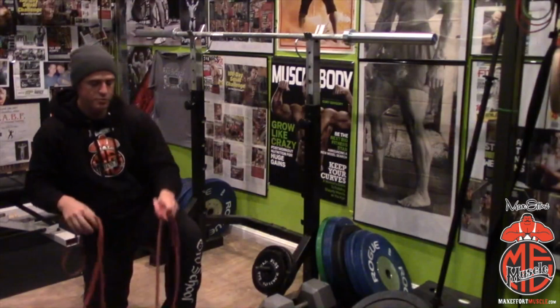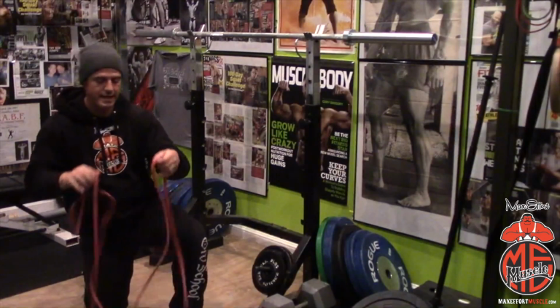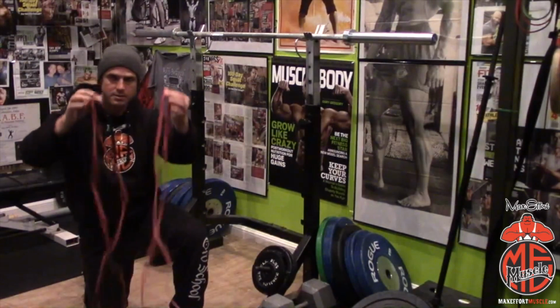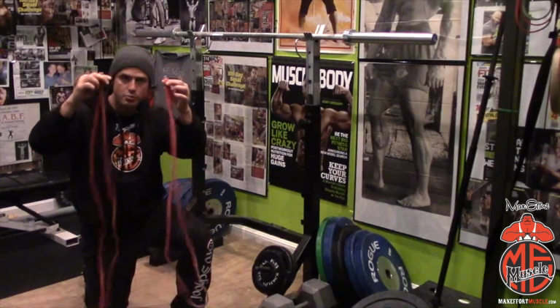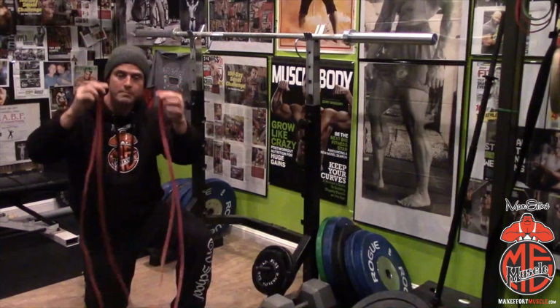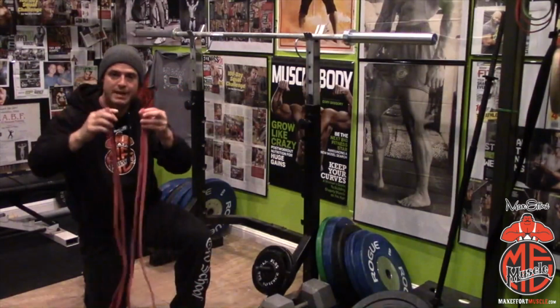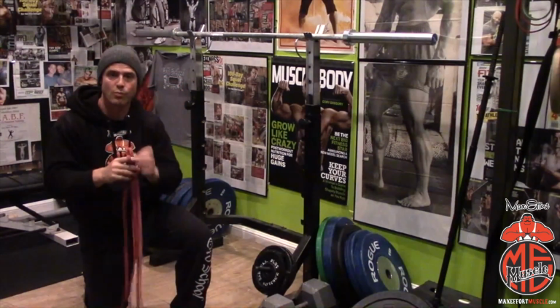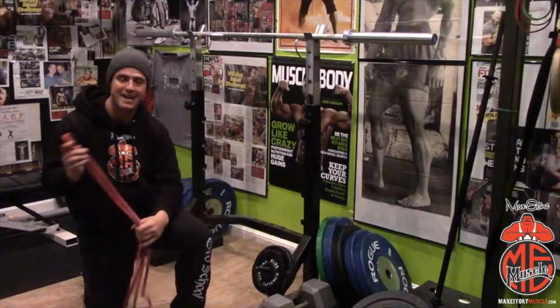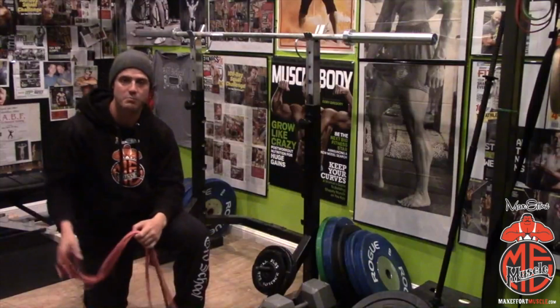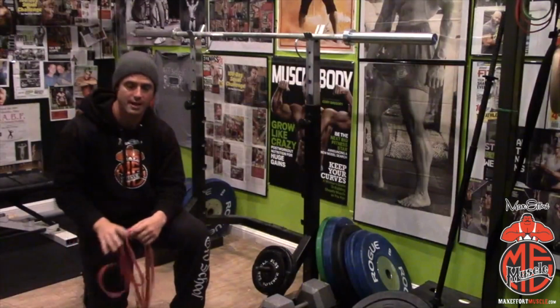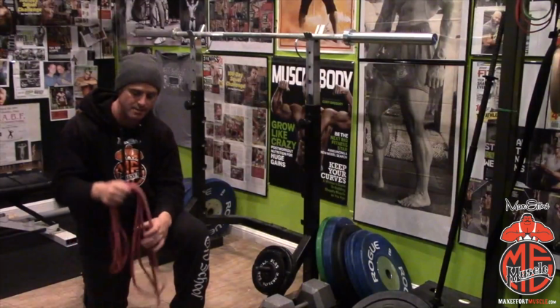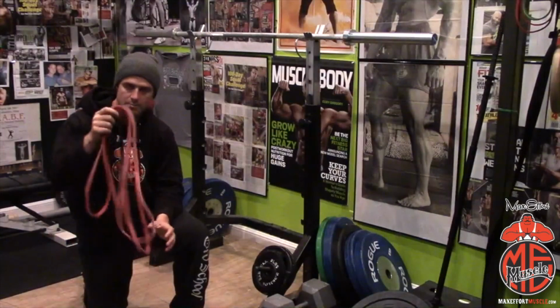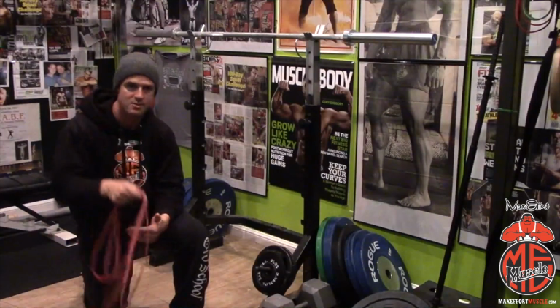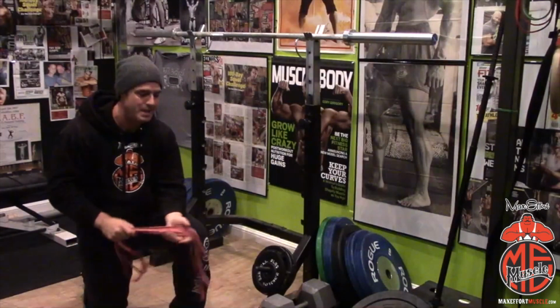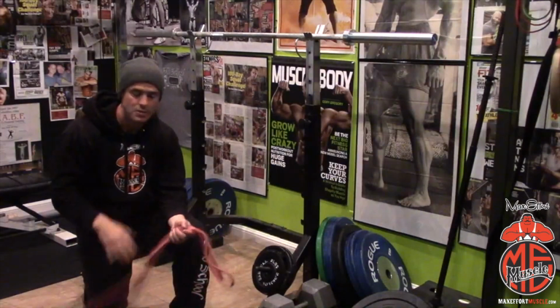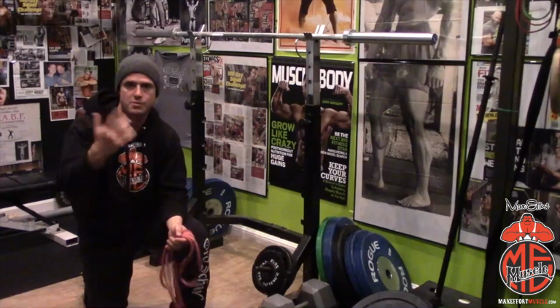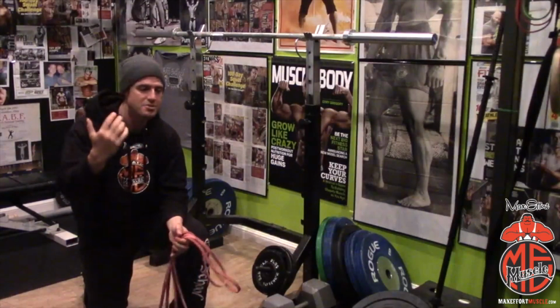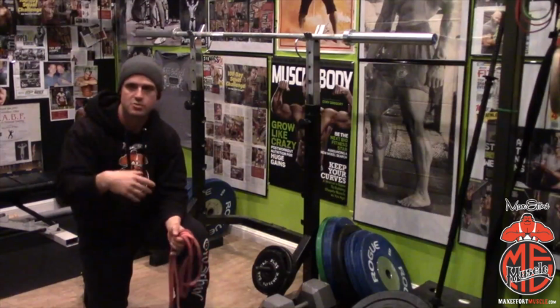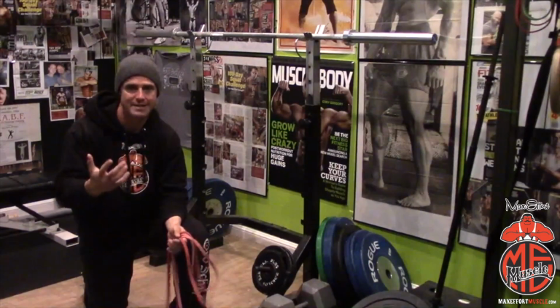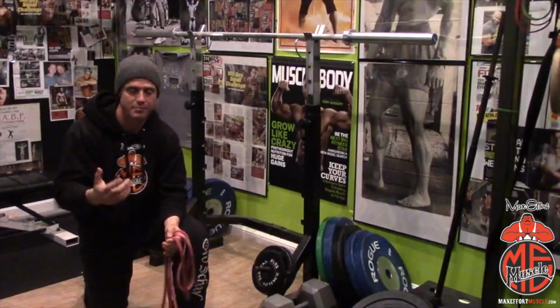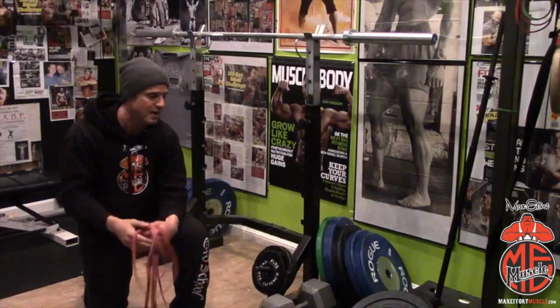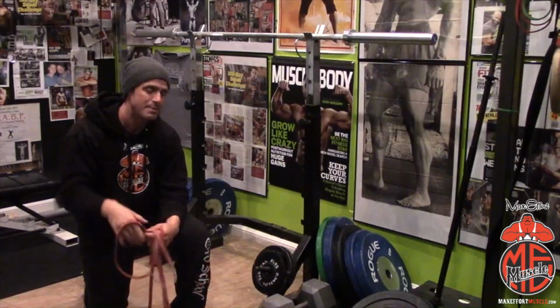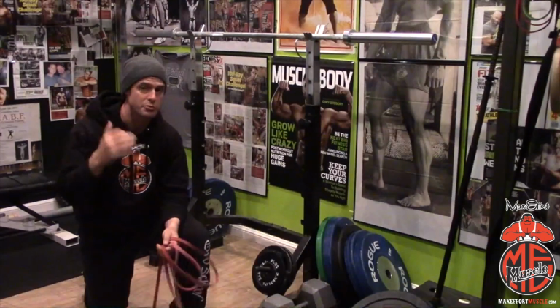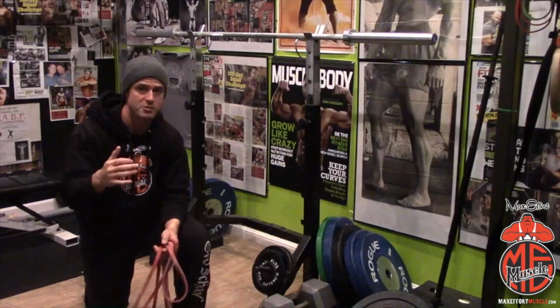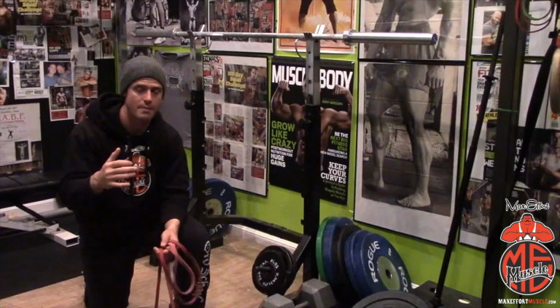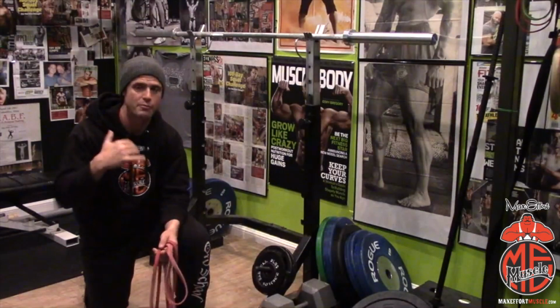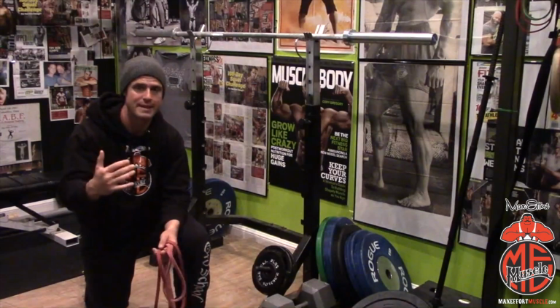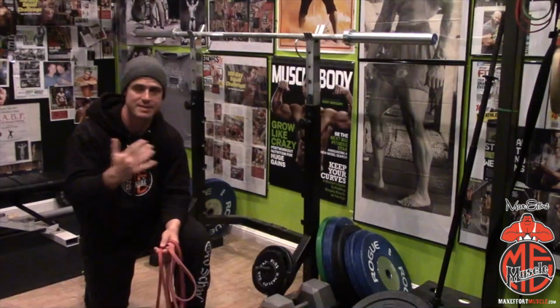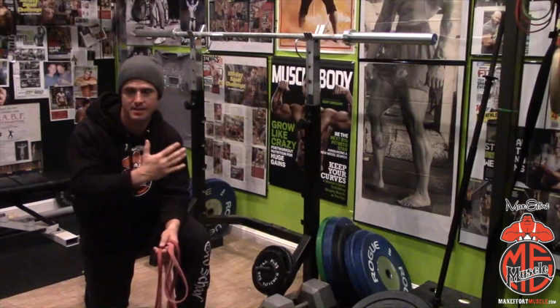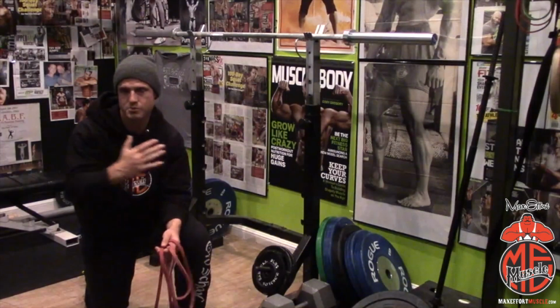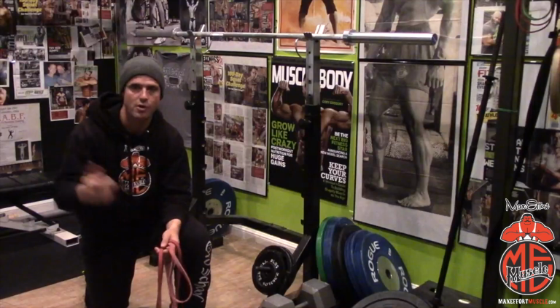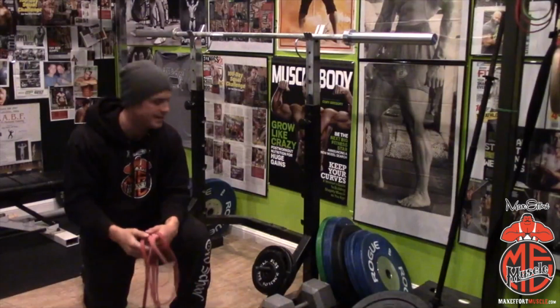You want to get two mini bands from westside-barbell.com. Mini bands can be used for bench, squat, and deadlift. A lot of people don't use them for squat, but I would recommend it because then you can use them for all three lifts.